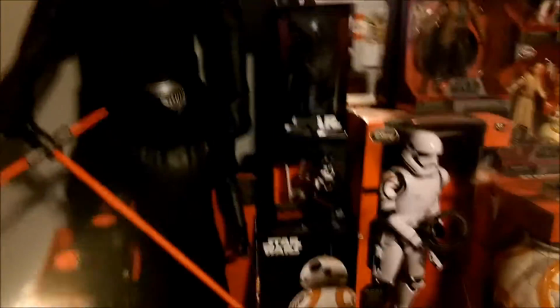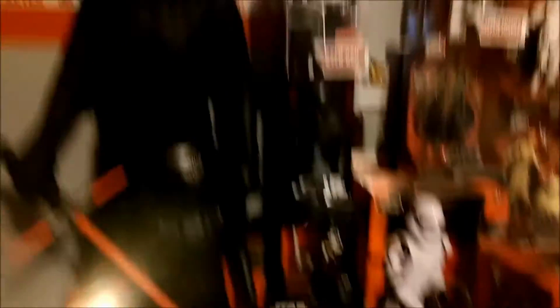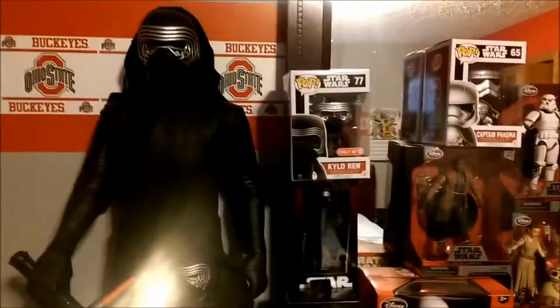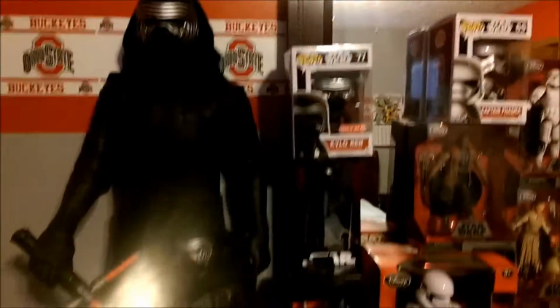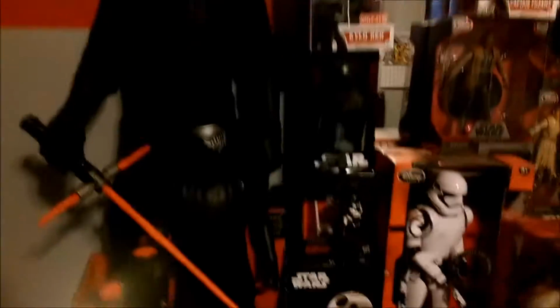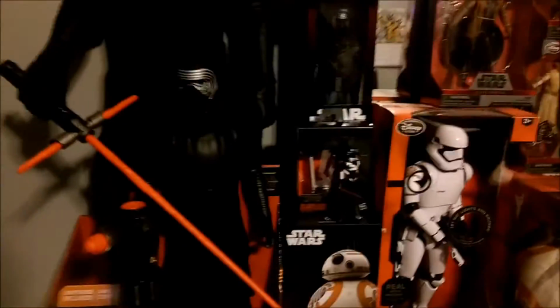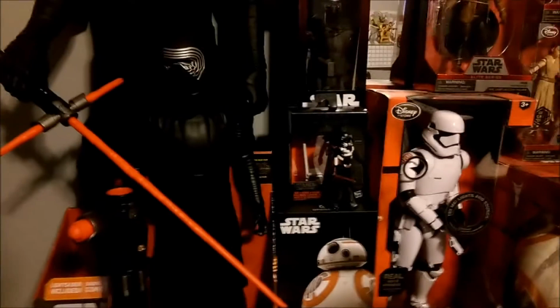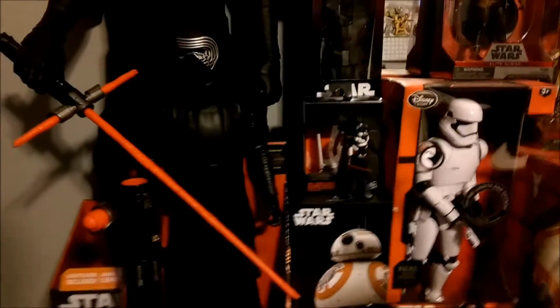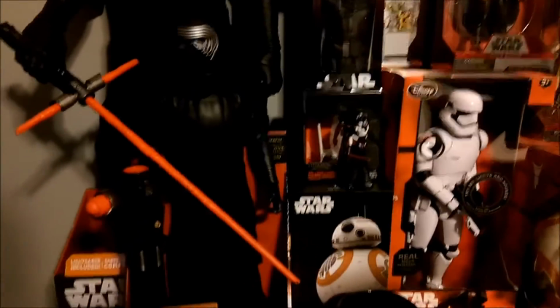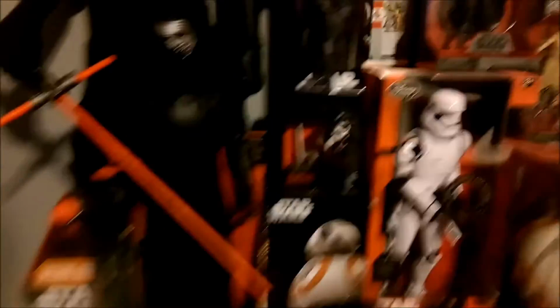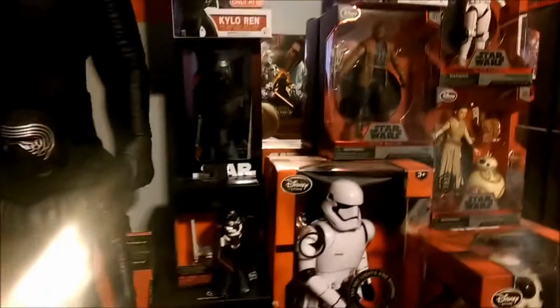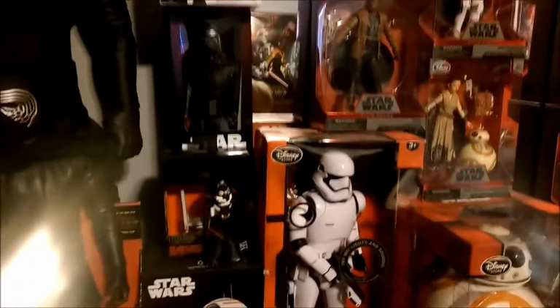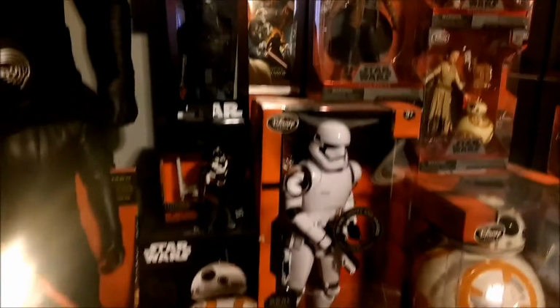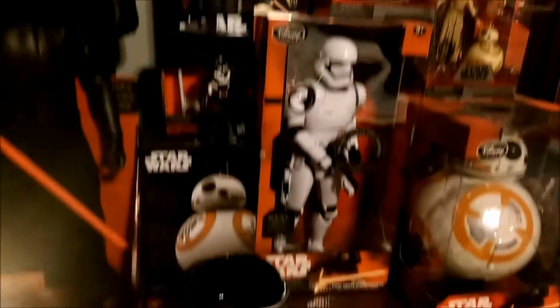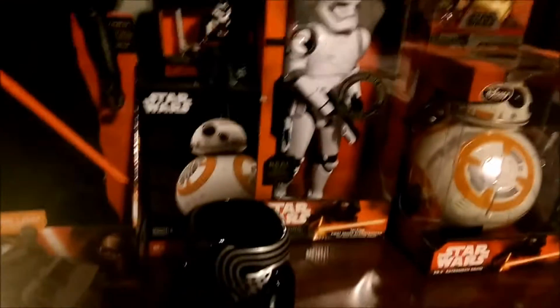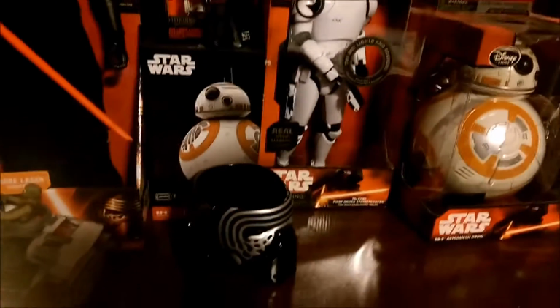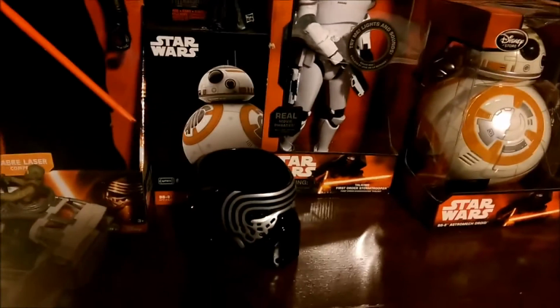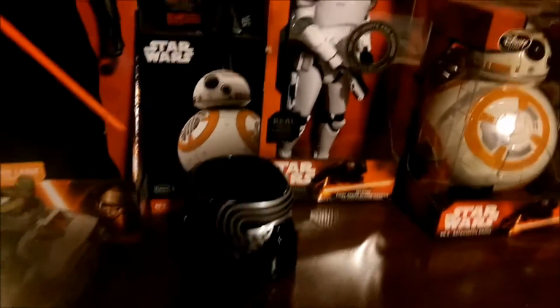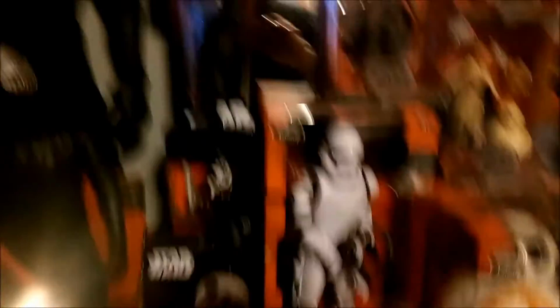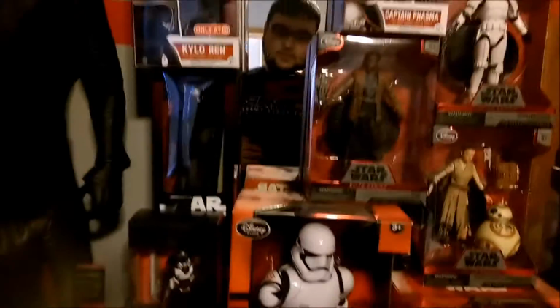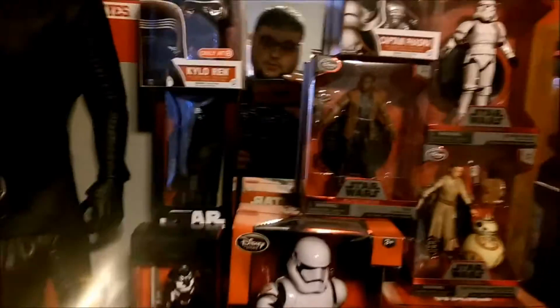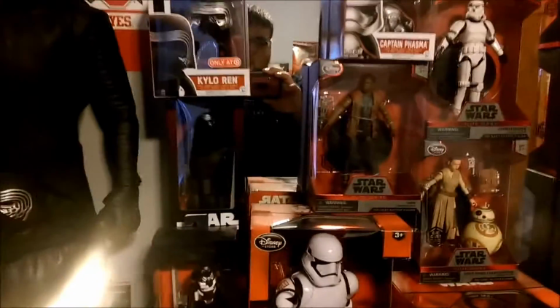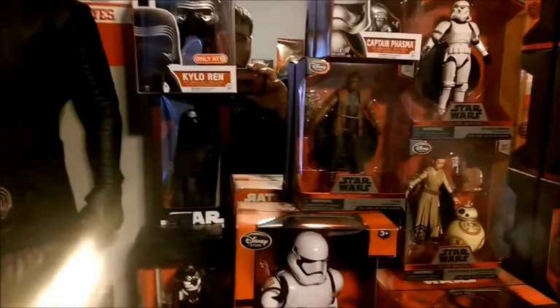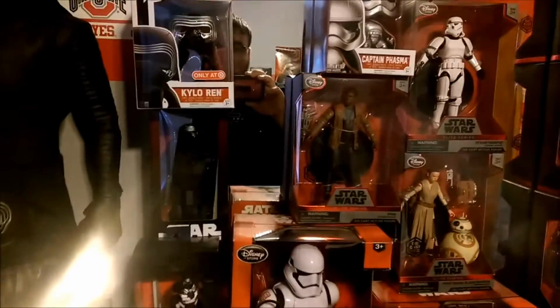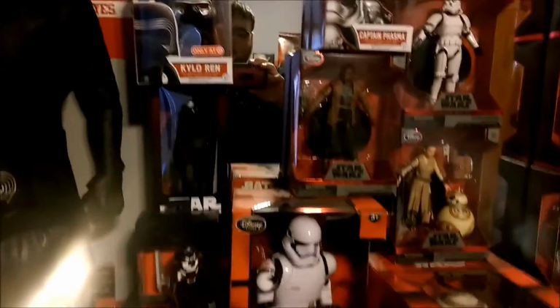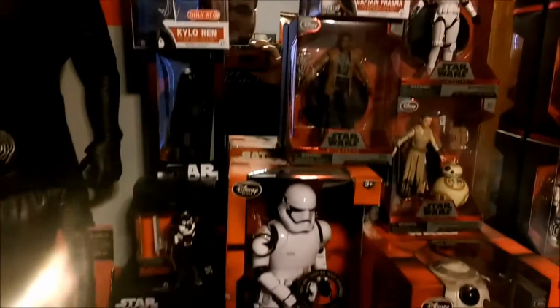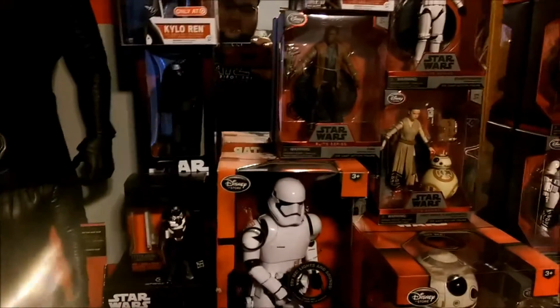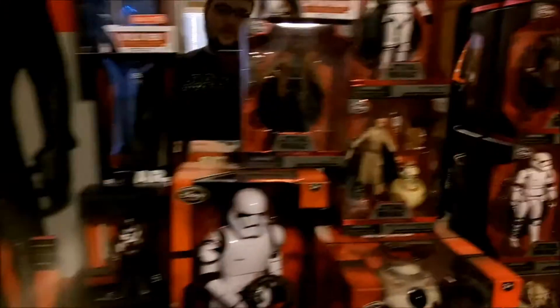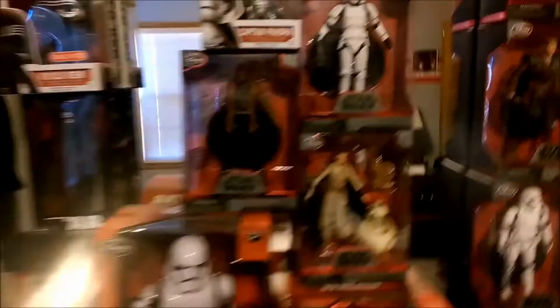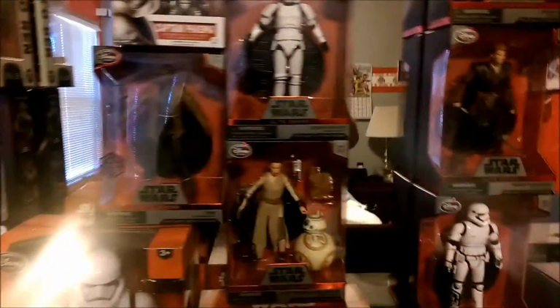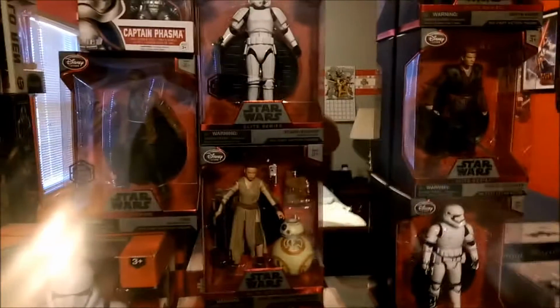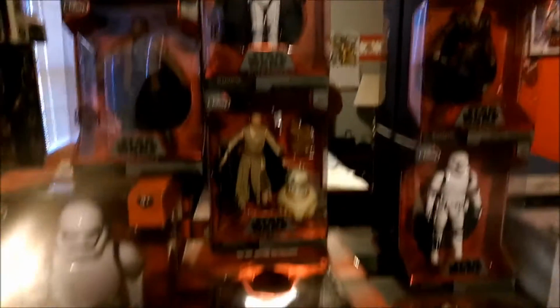You have the 31-inch Kylo Ren, I think the 19-inch. I got the coffee mug down there. That looks really cool. The 12-inch one, which I do really like. That's me. Some Elite Series figures, too.